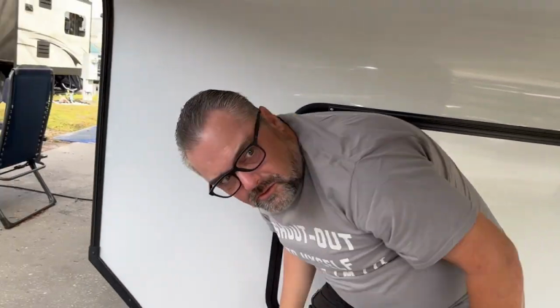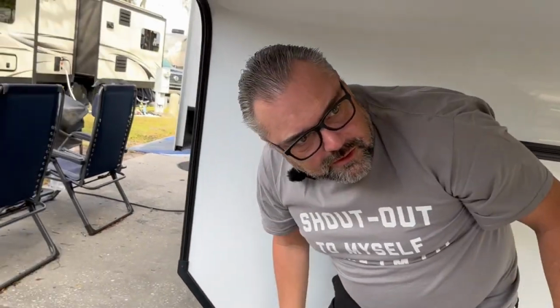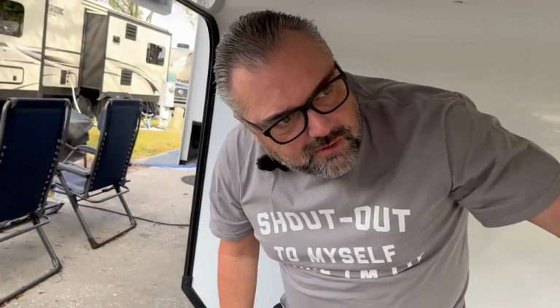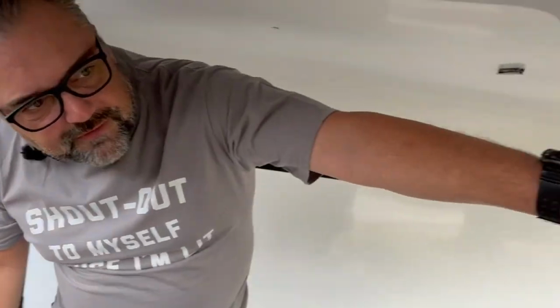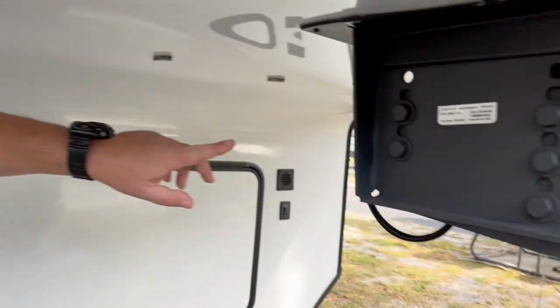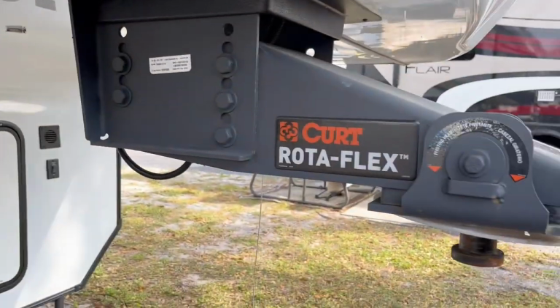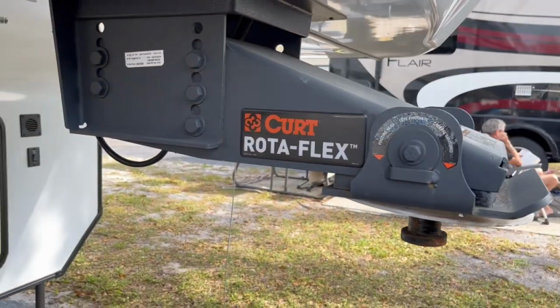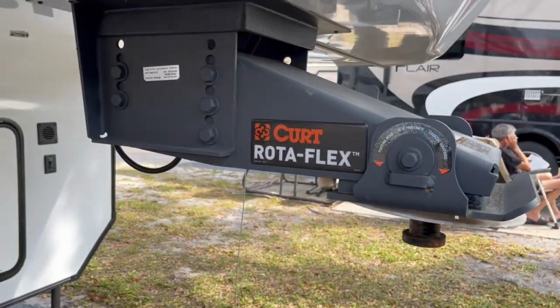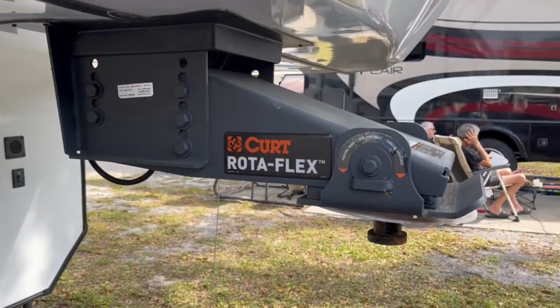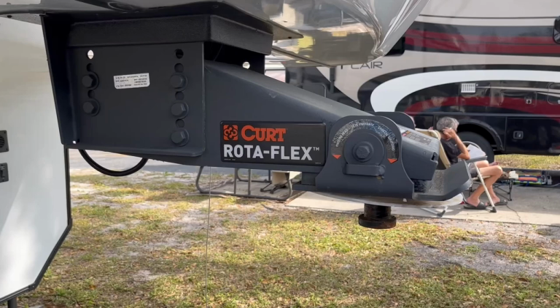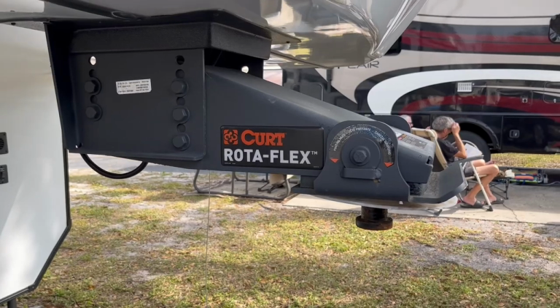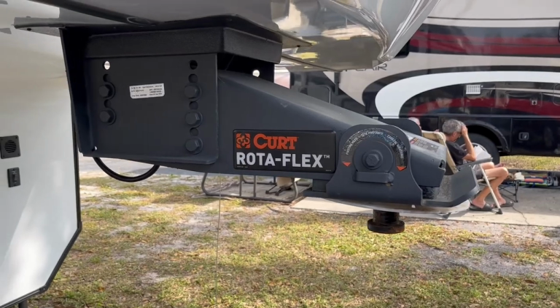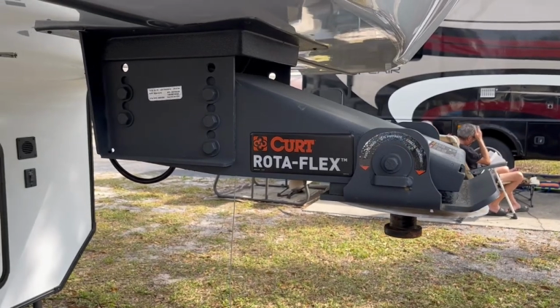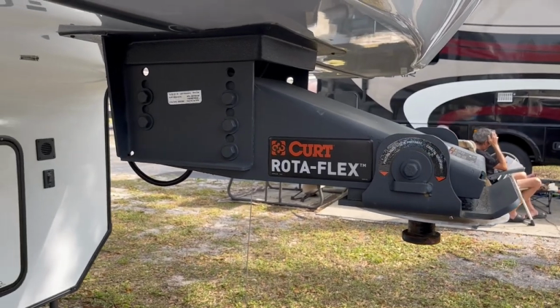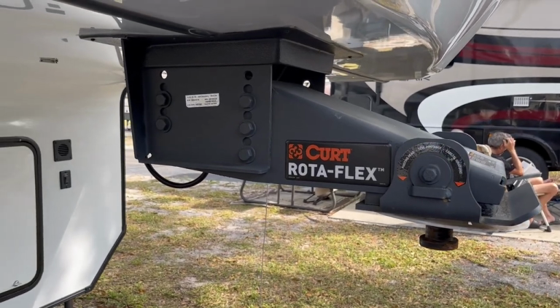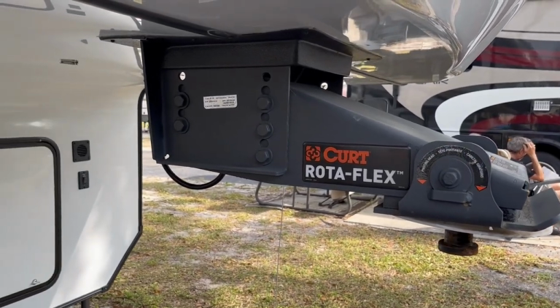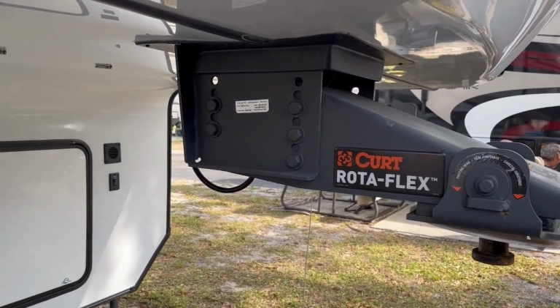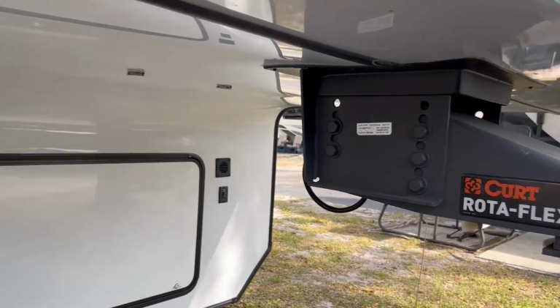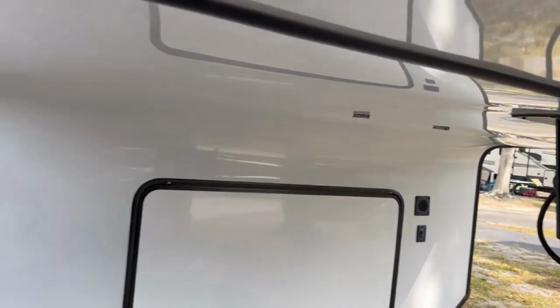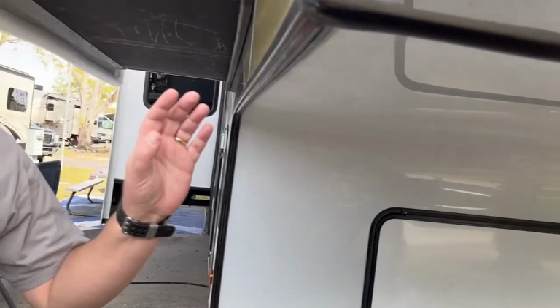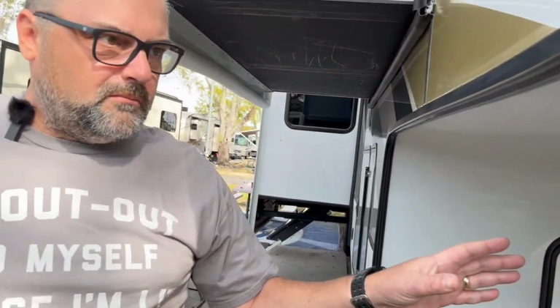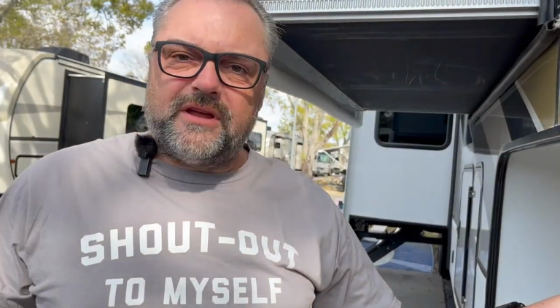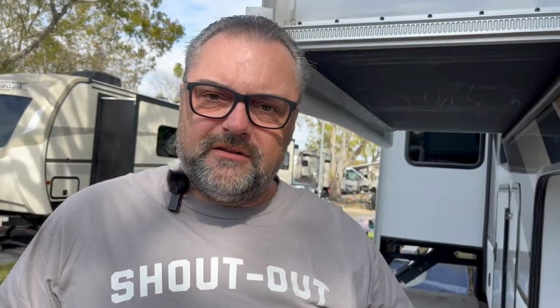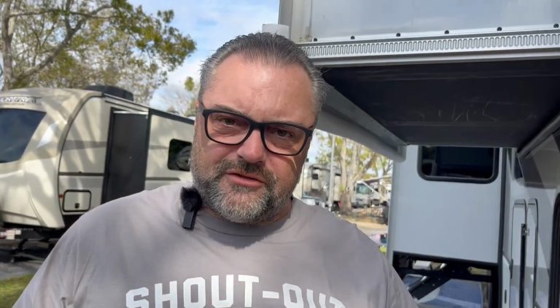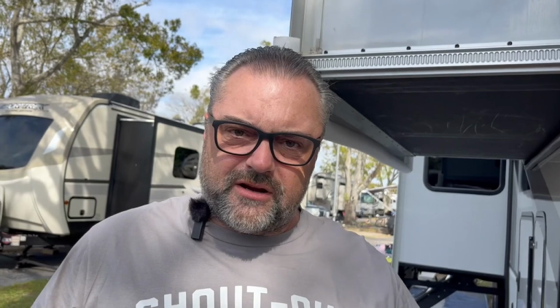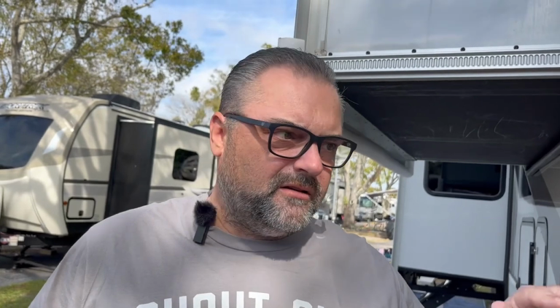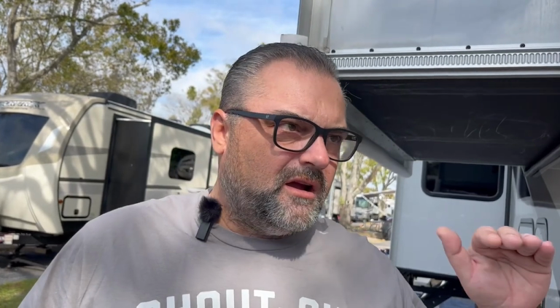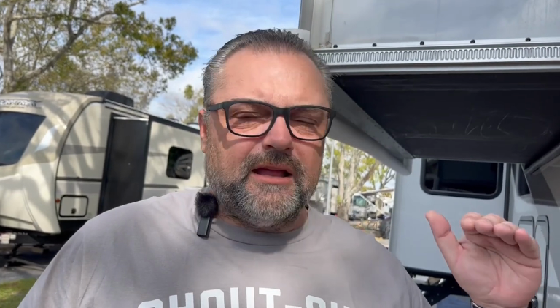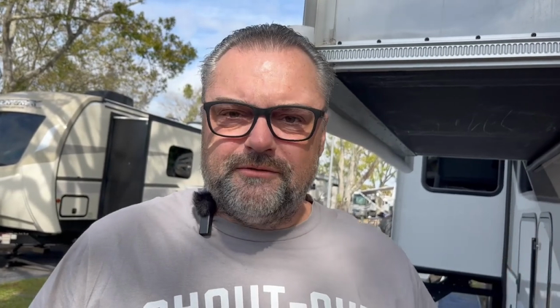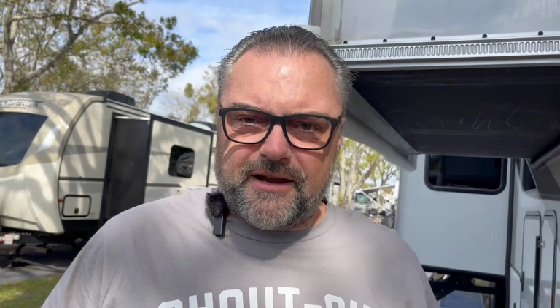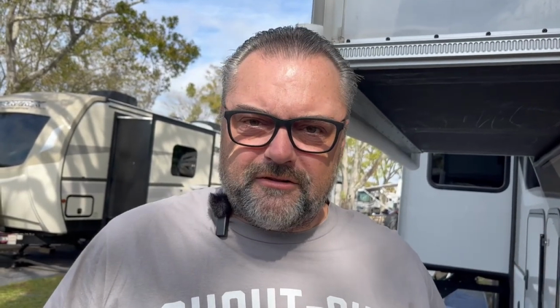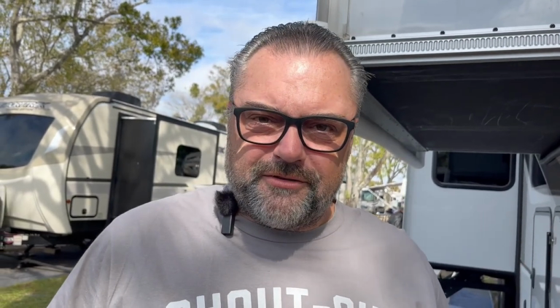We also have the KURT Rotoflex fifth-wheel hitch — much safer, less chalking, and a smoother ride for us.